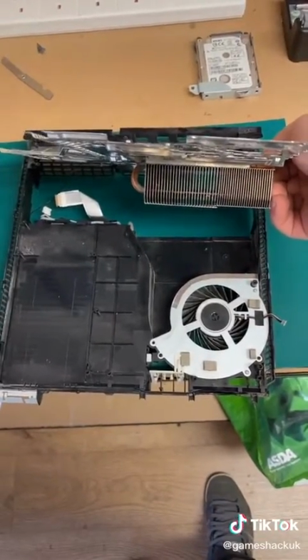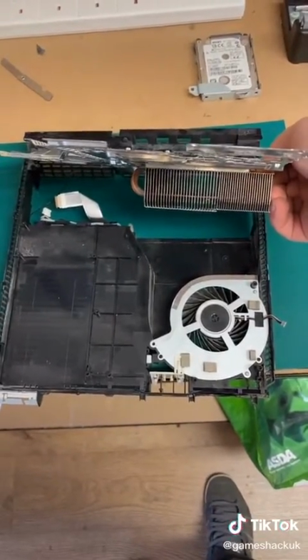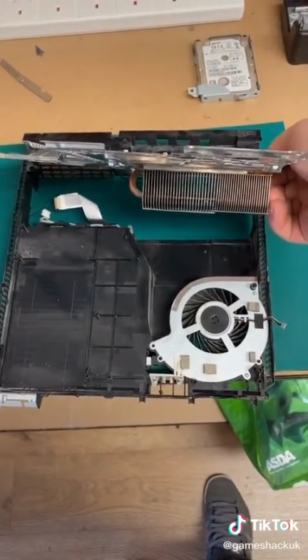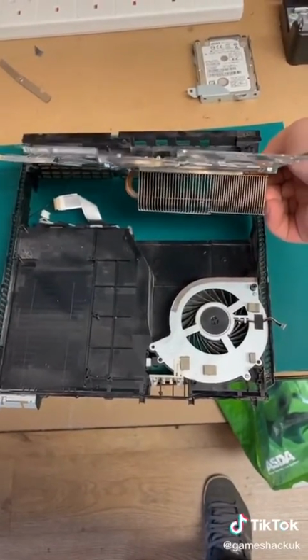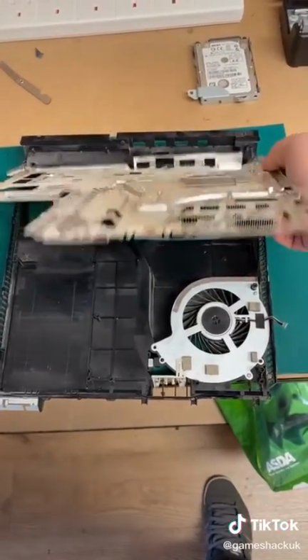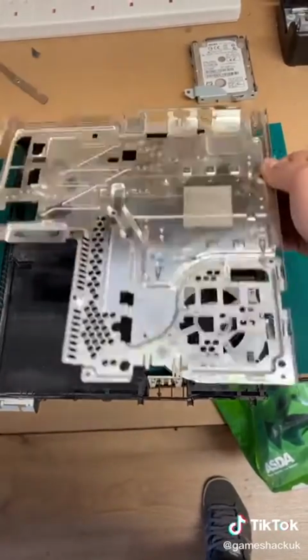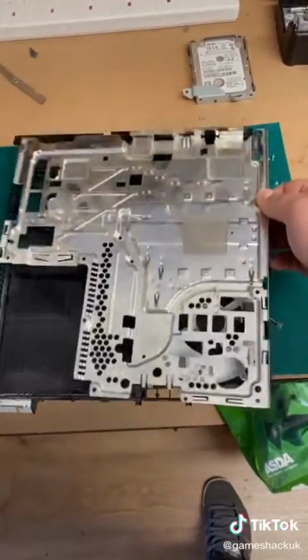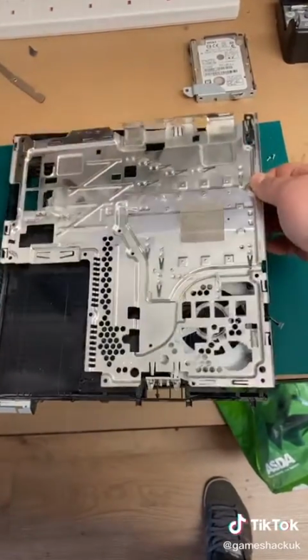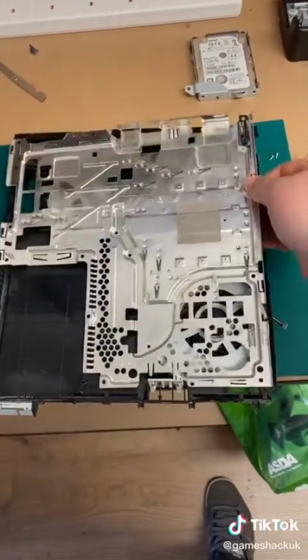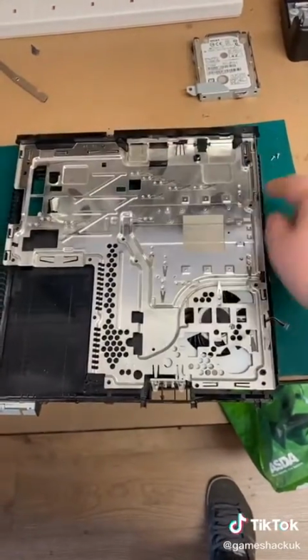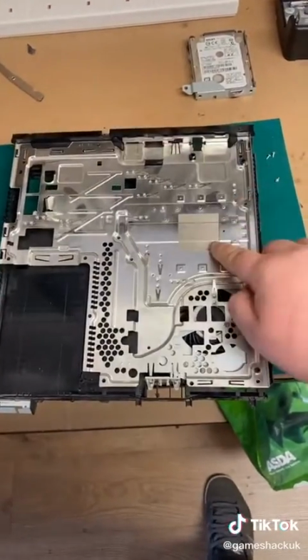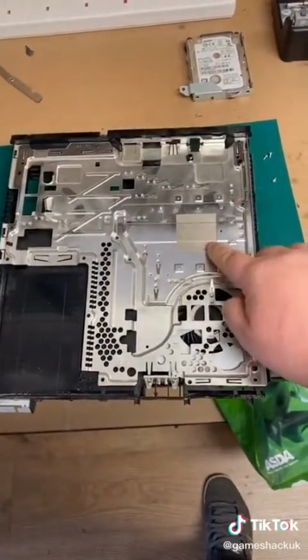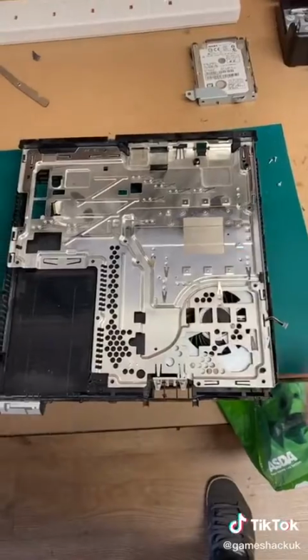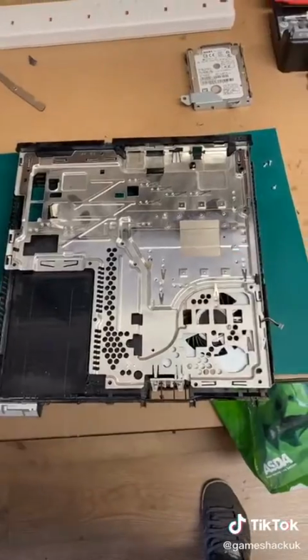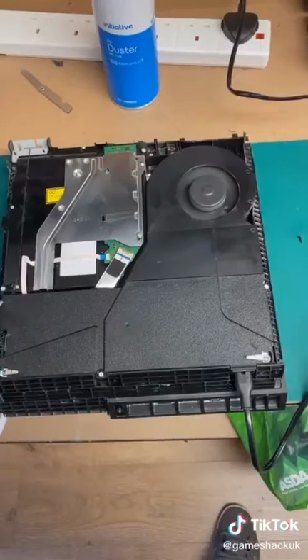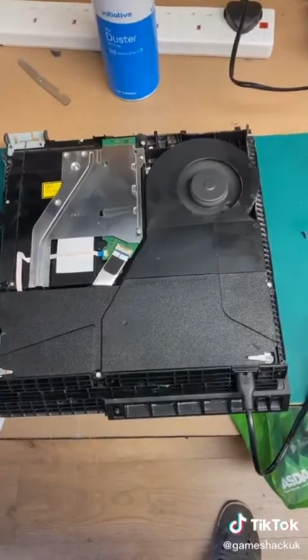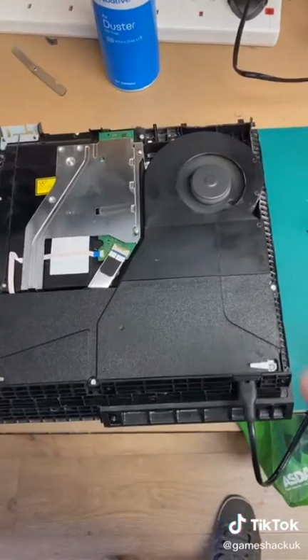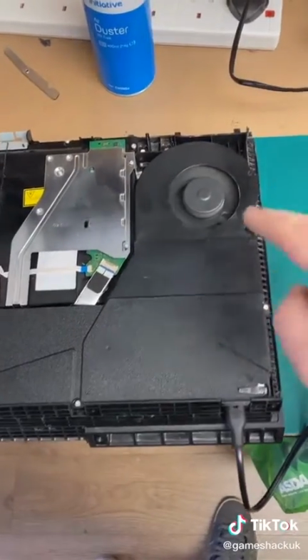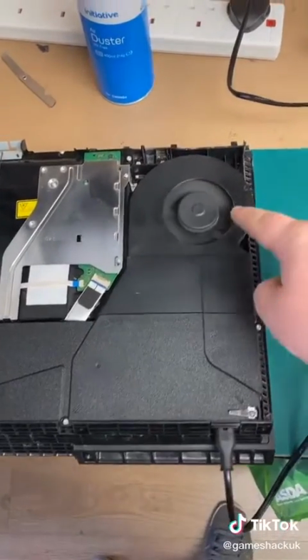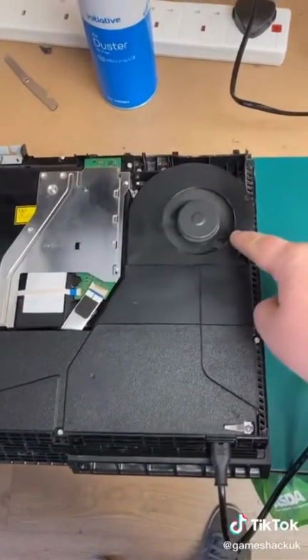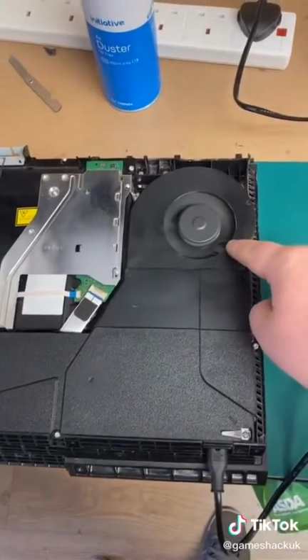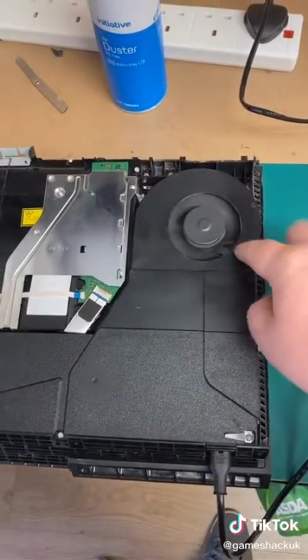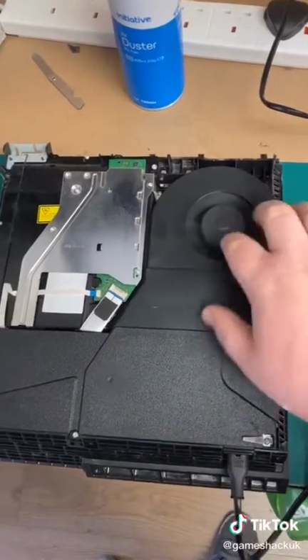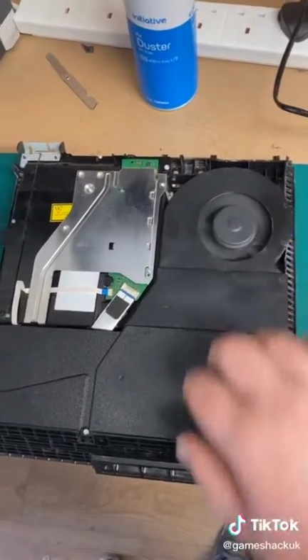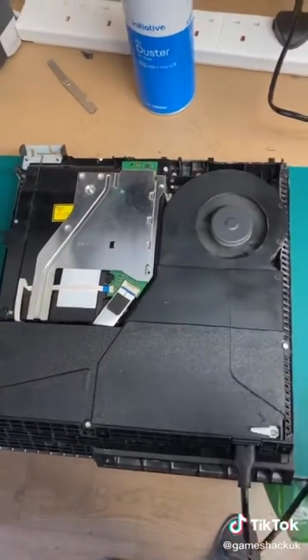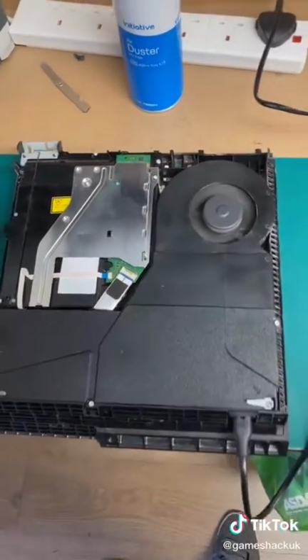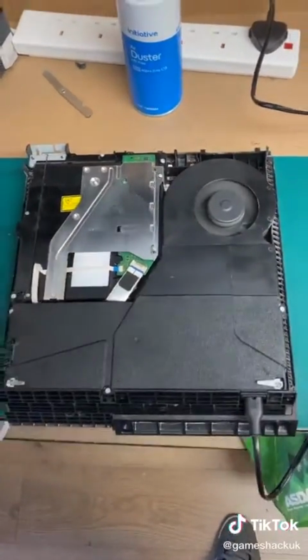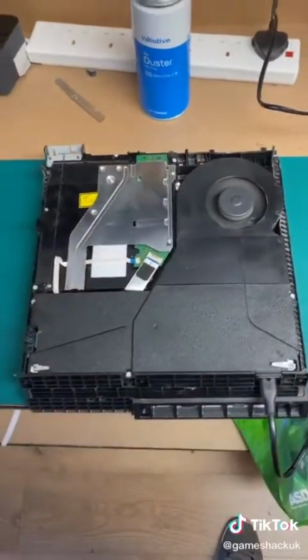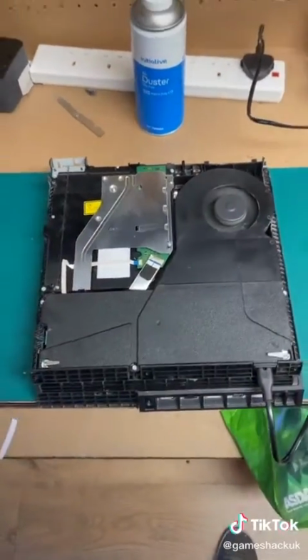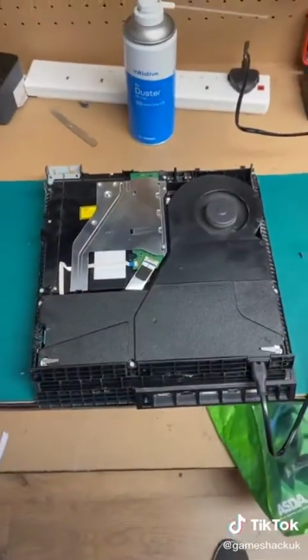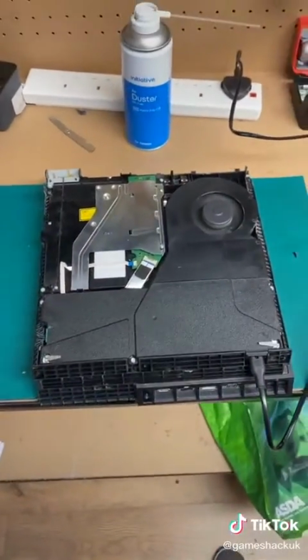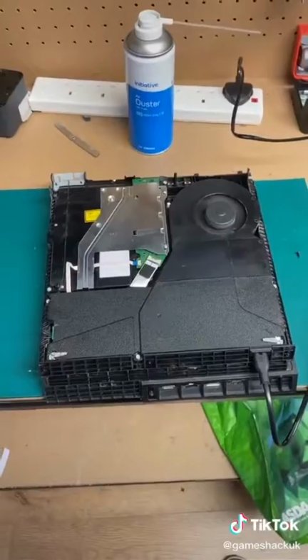Now we reassemble and apply new thermal paste to your heatsink. During reassembly, we just check the fan is spinning and operating correctly, which it is, and then we fully test.